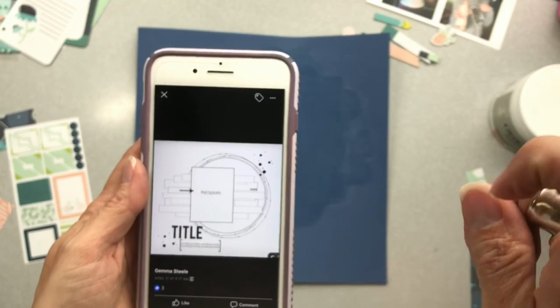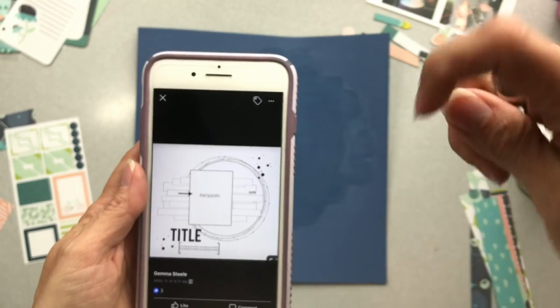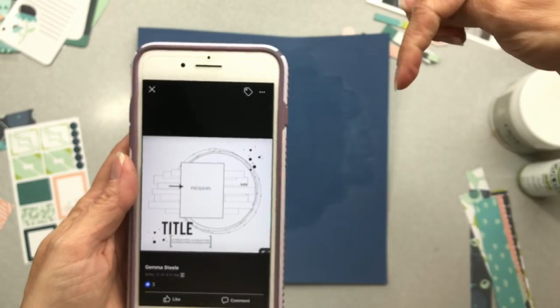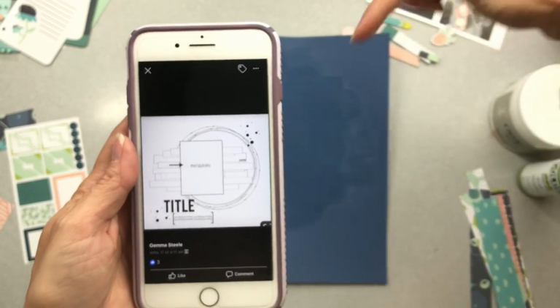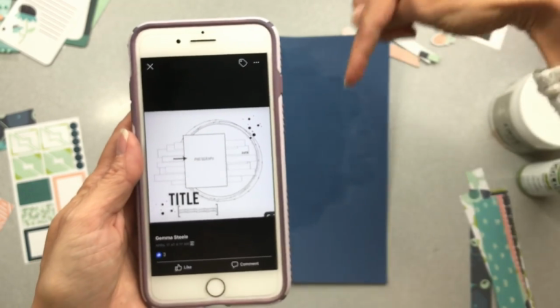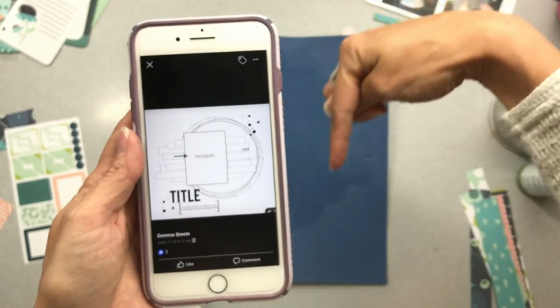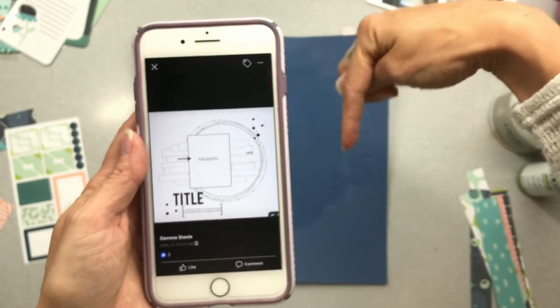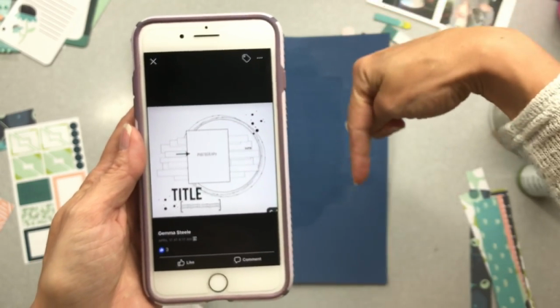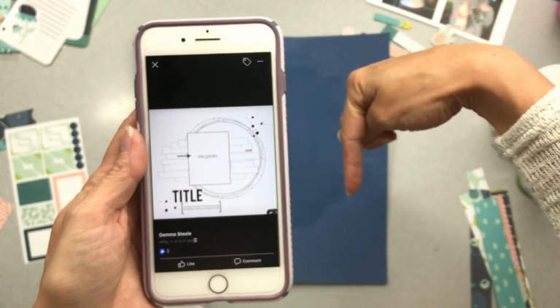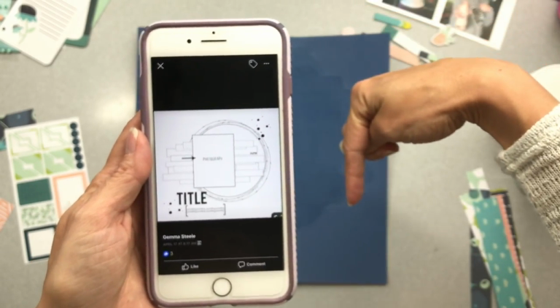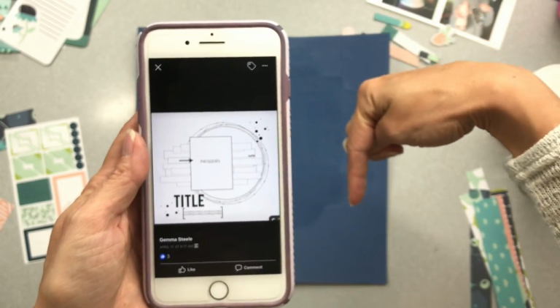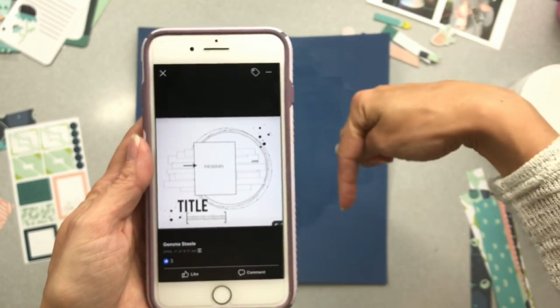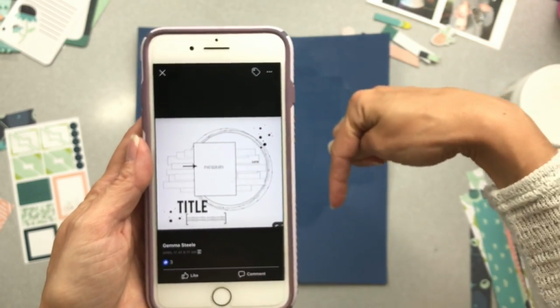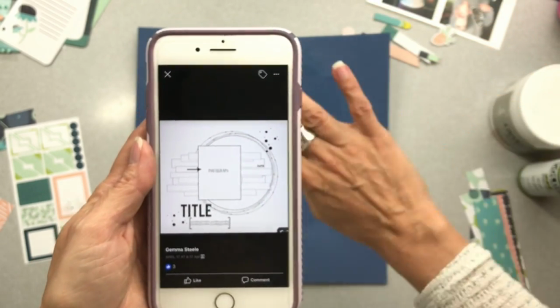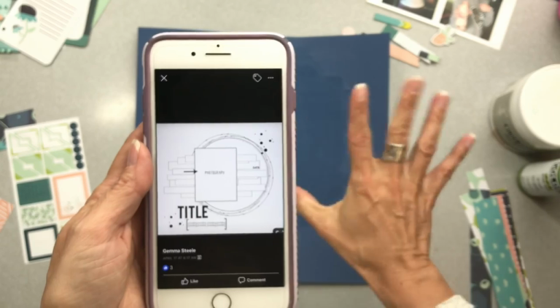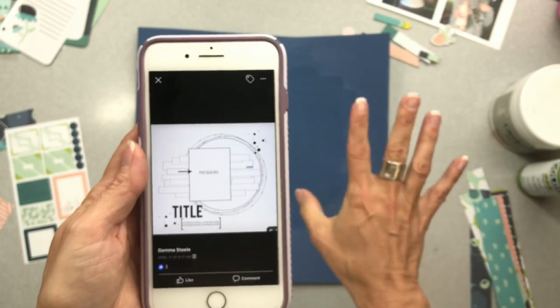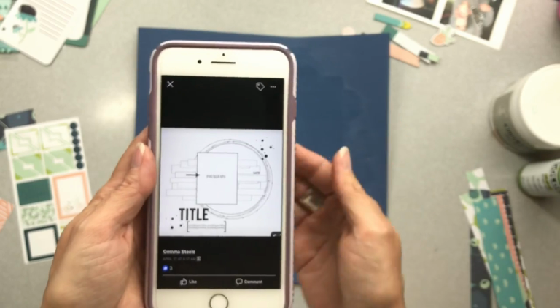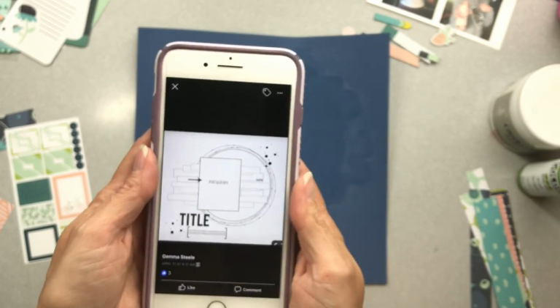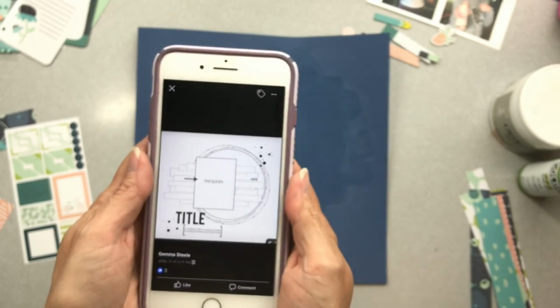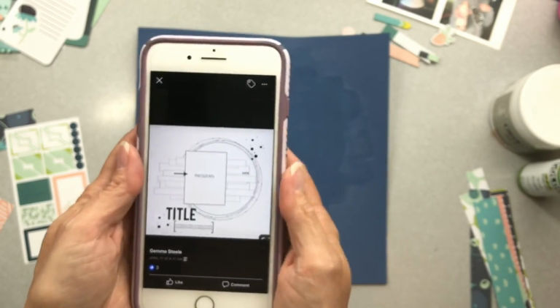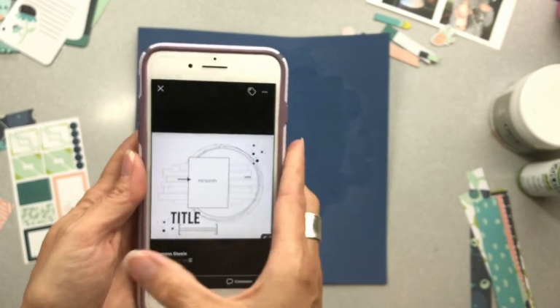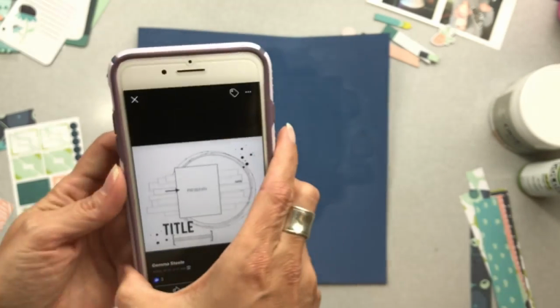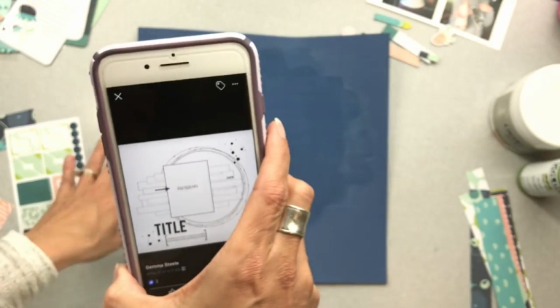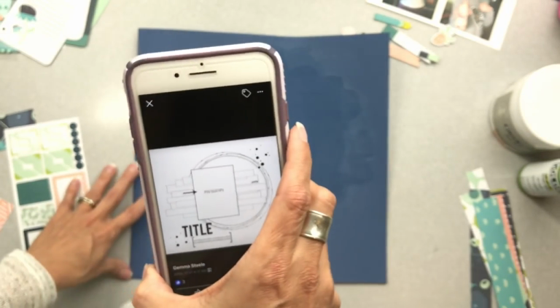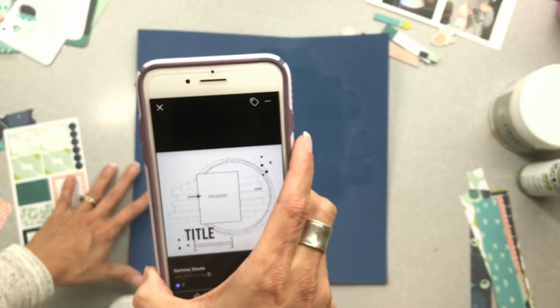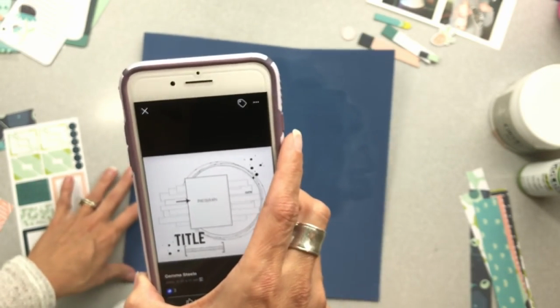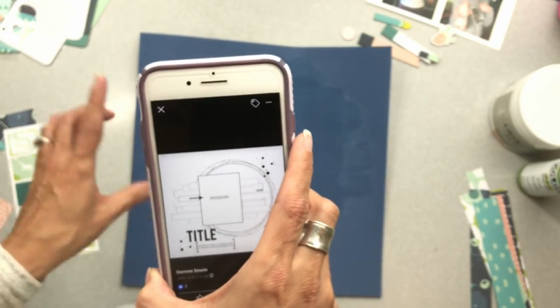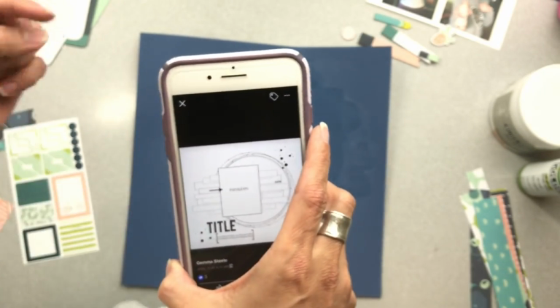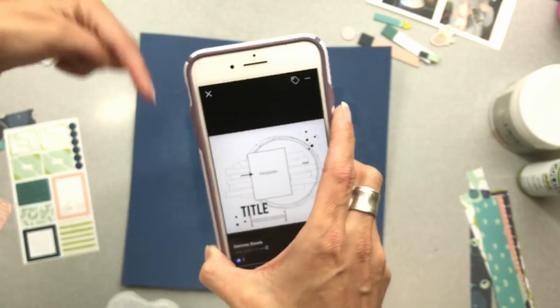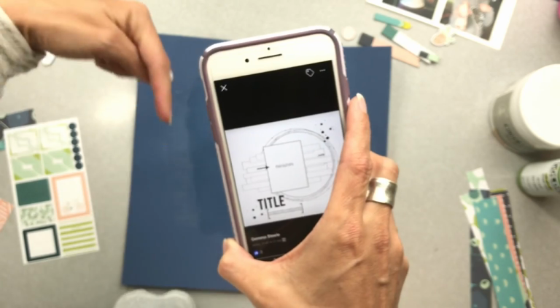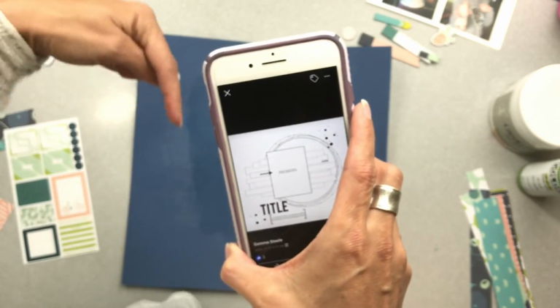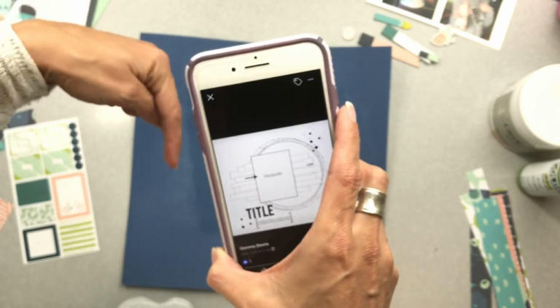Look right down there for her link to see her channel. She is just an absolute artist, so it's a treasure just to have her in the scrapbooking community. Make sure to go down there to look.